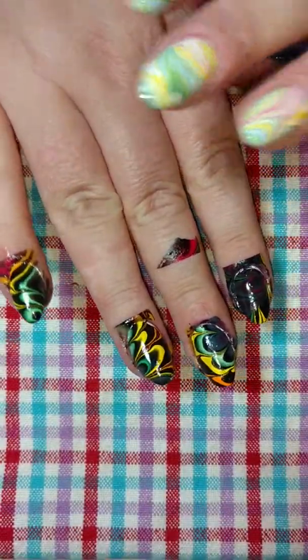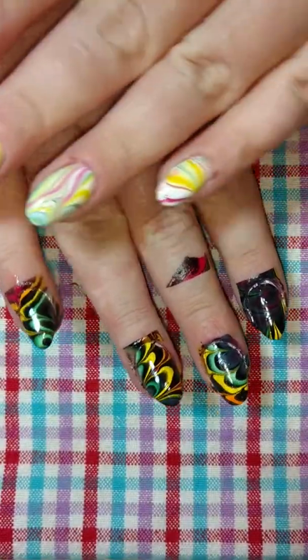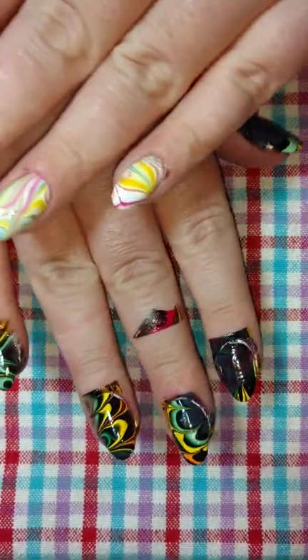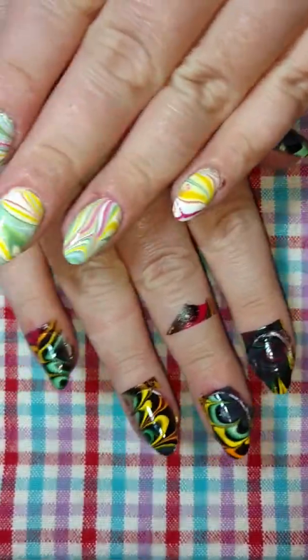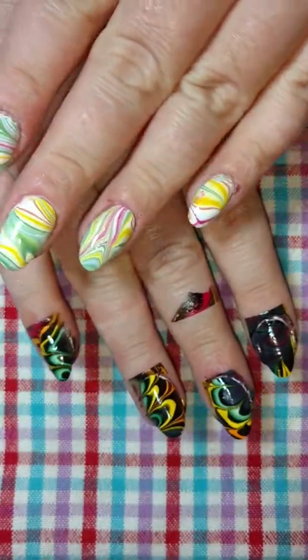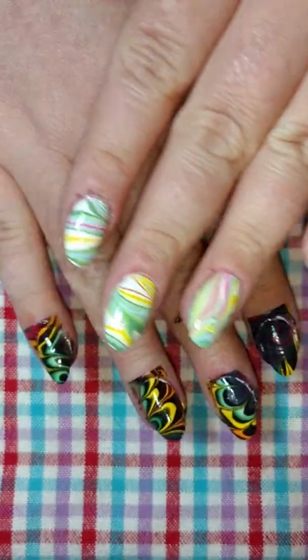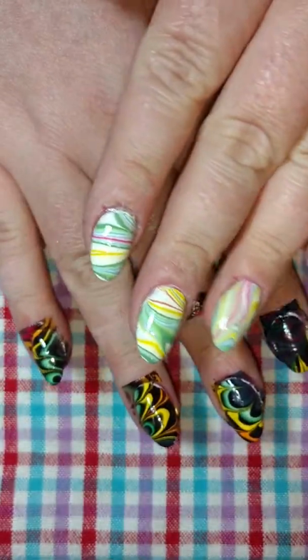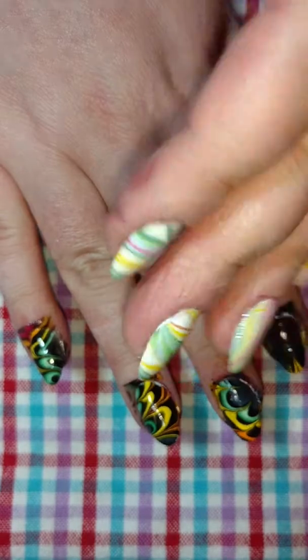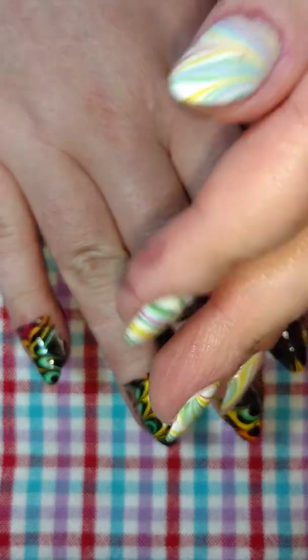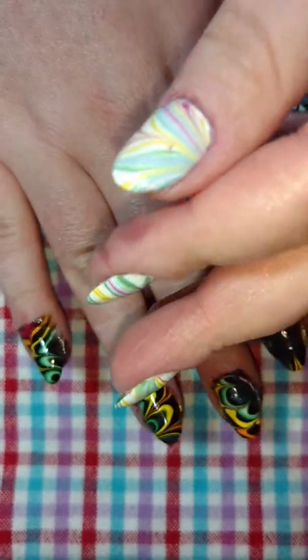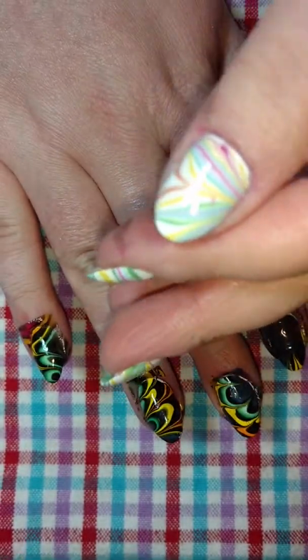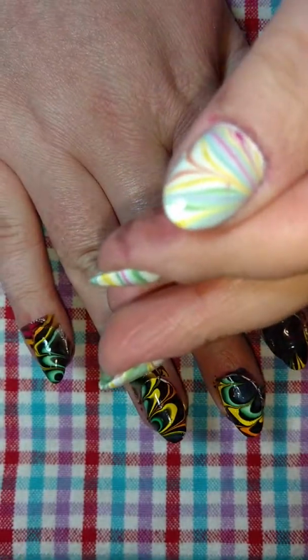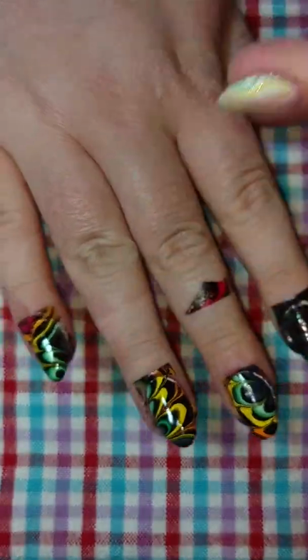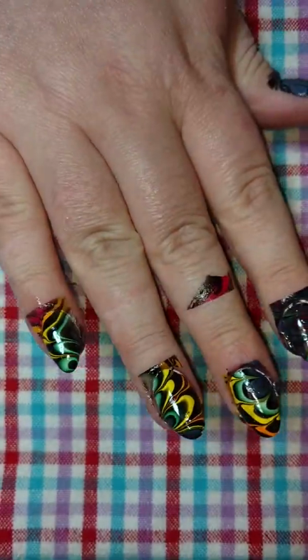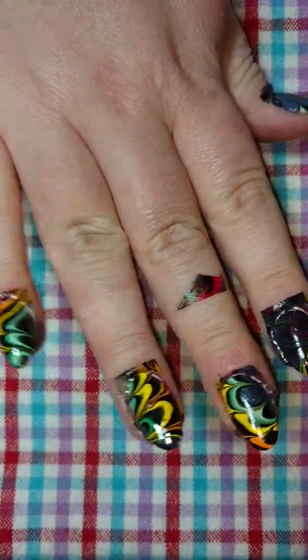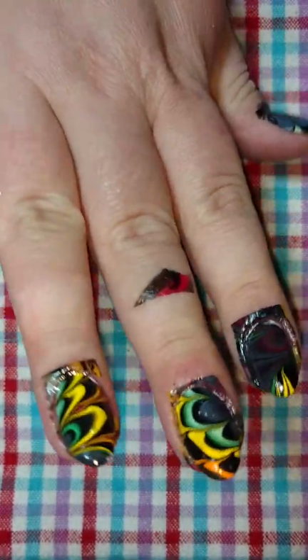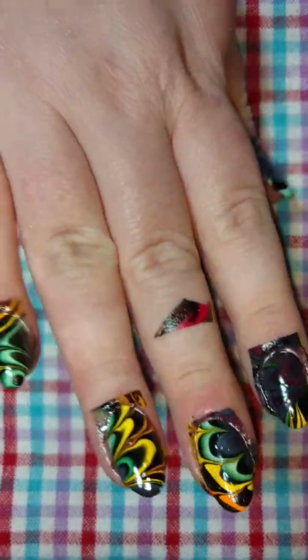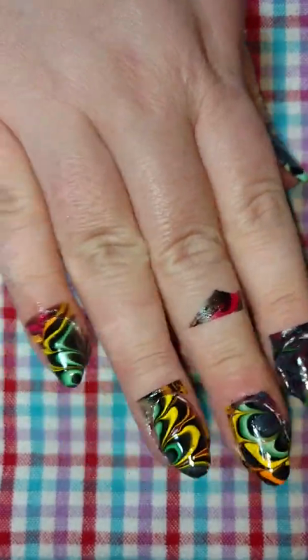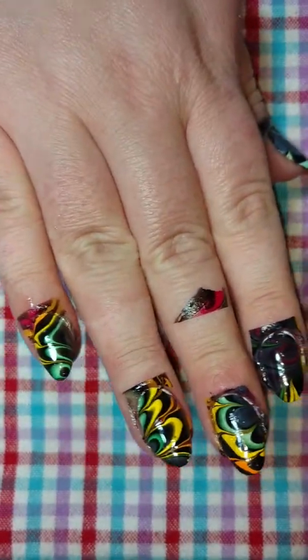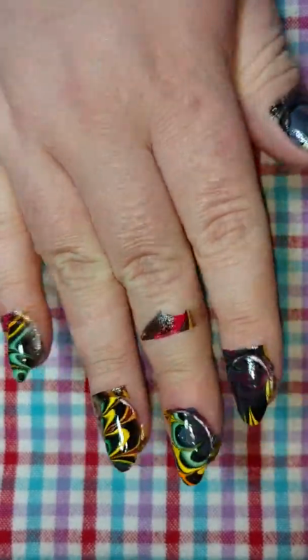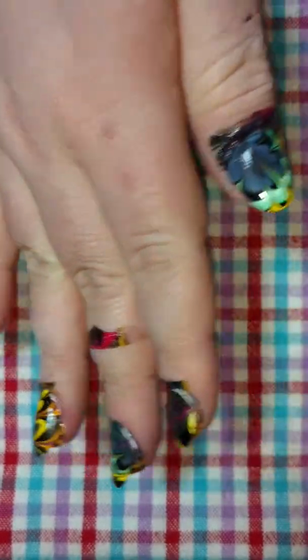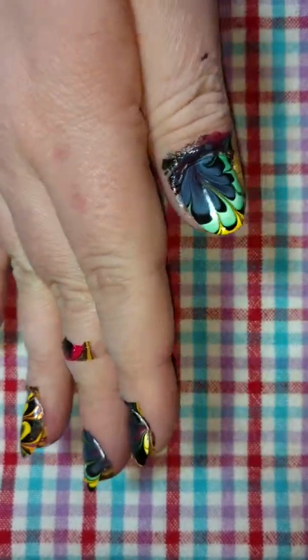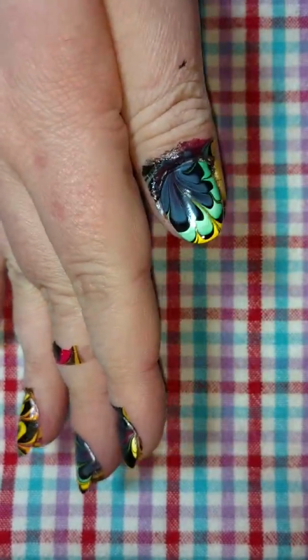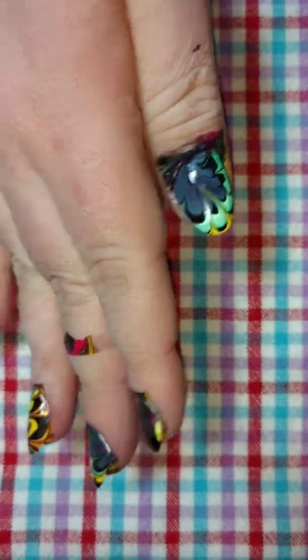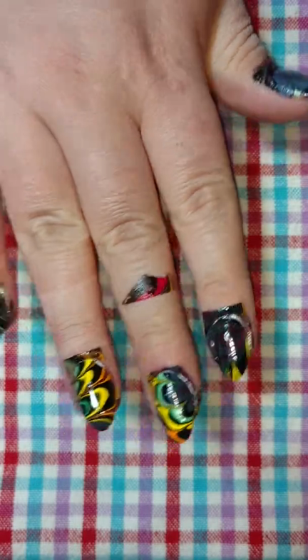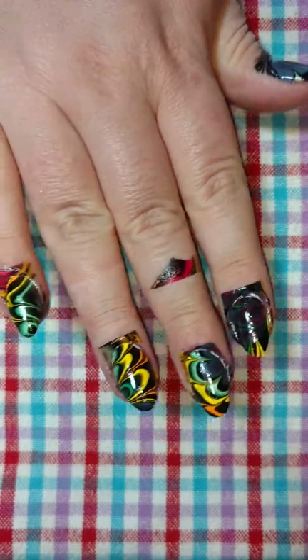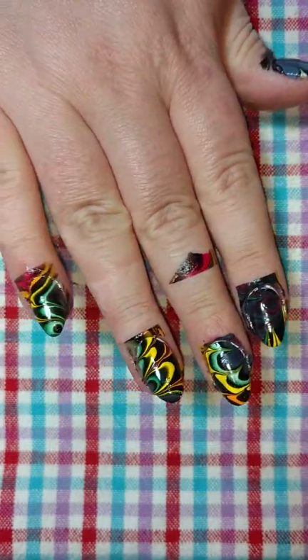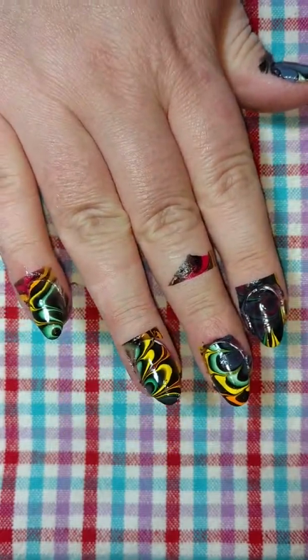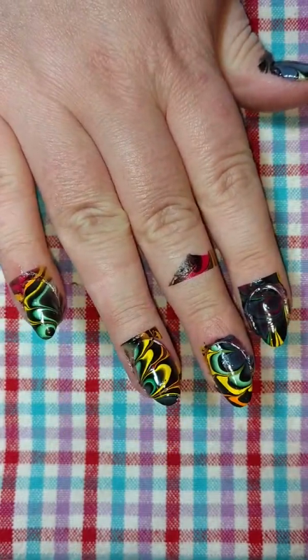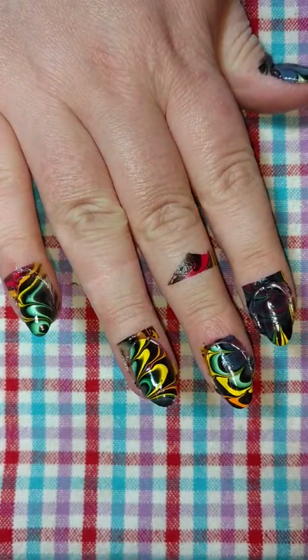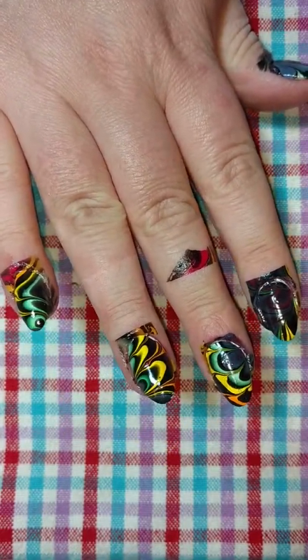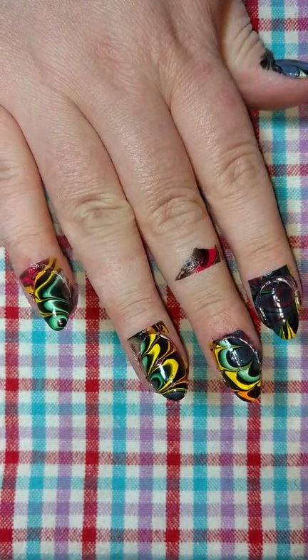So anyway, there are my nails. It's going to be a really fun look to rock, I think. I hope you enjoyed this — thanks for watching guys, bye!